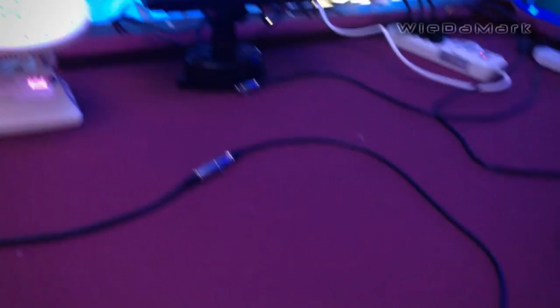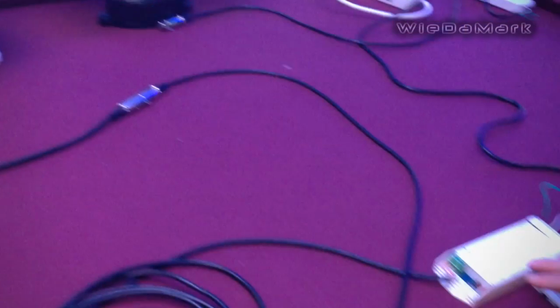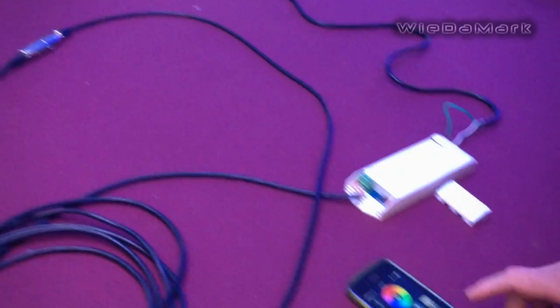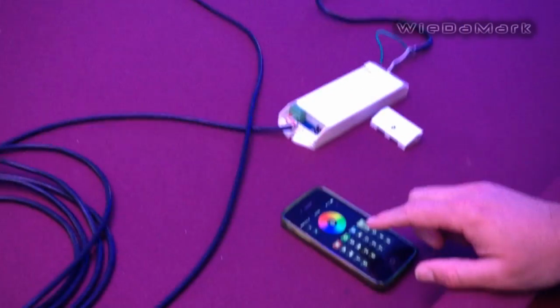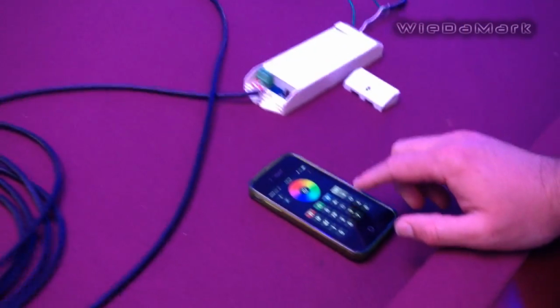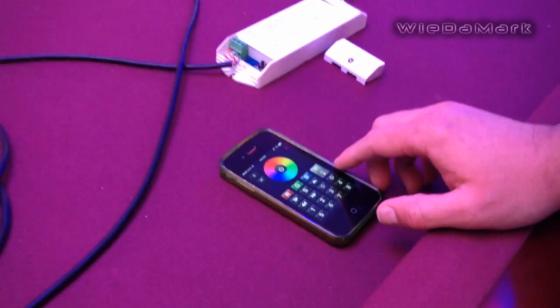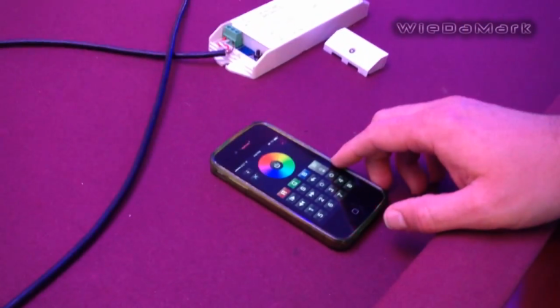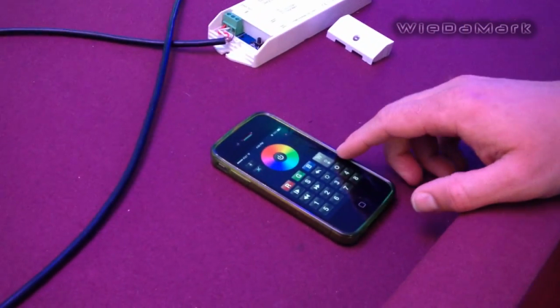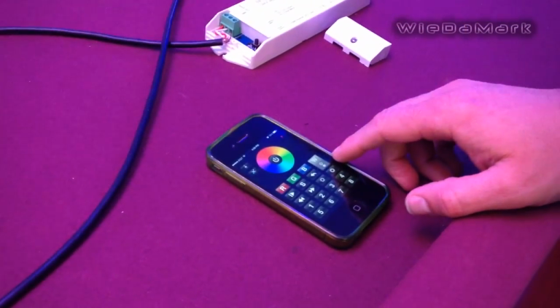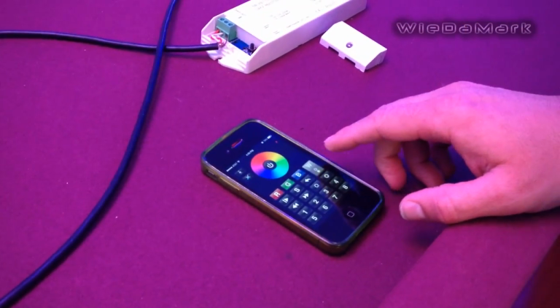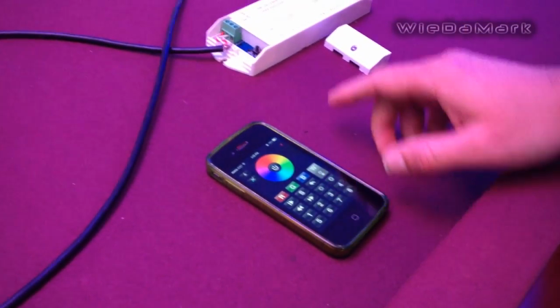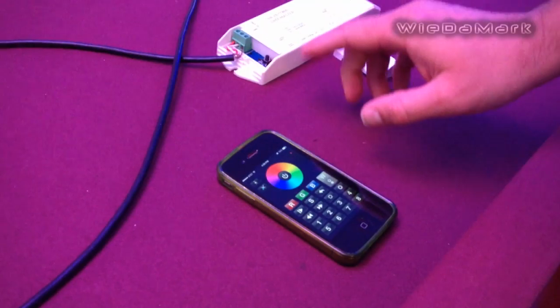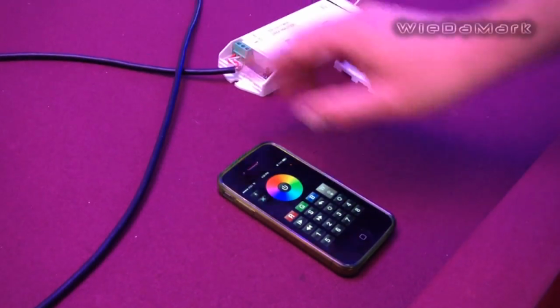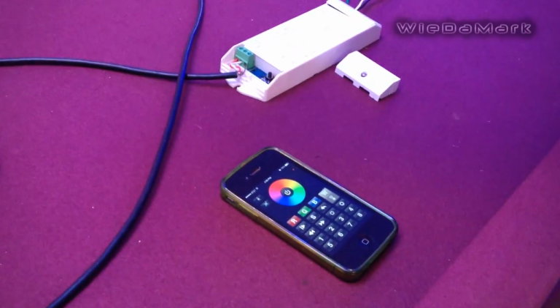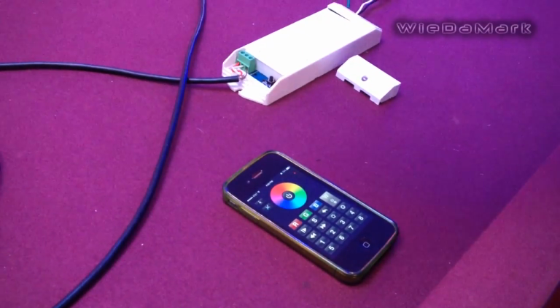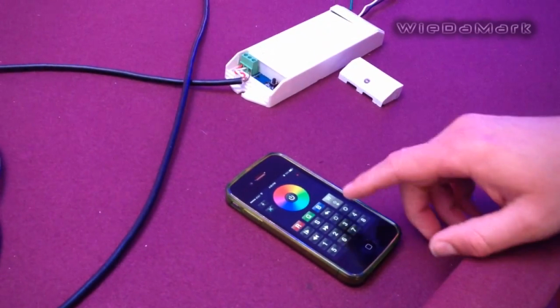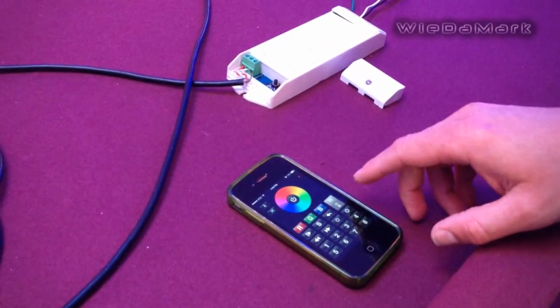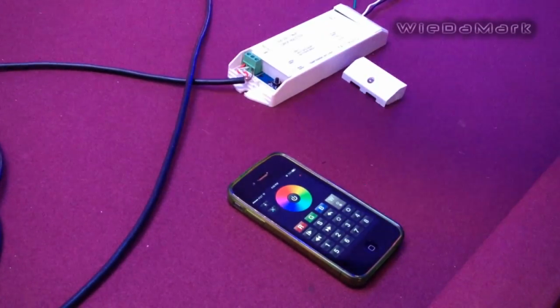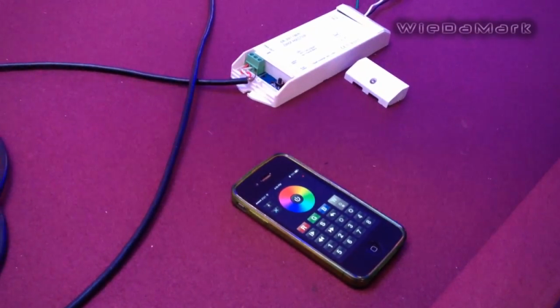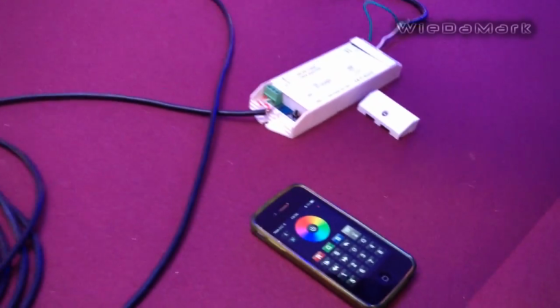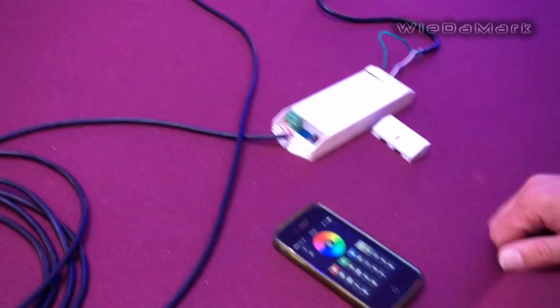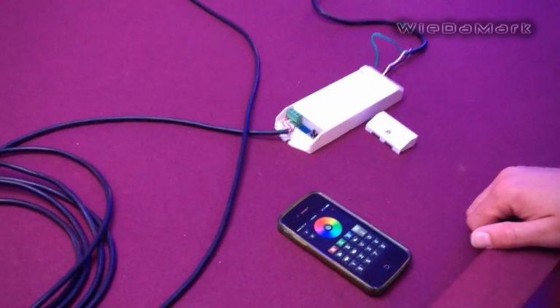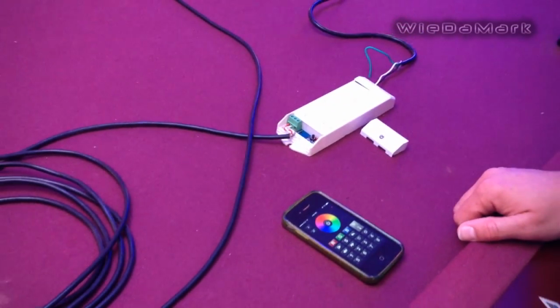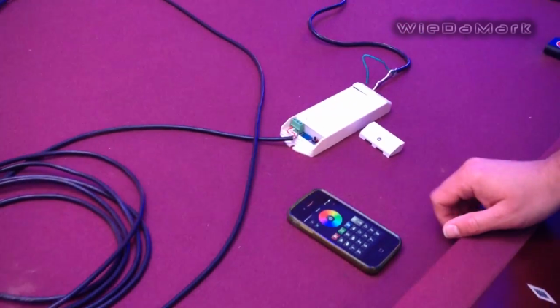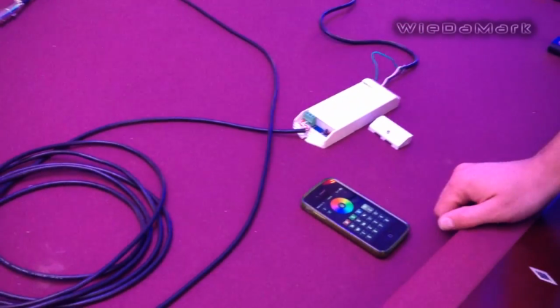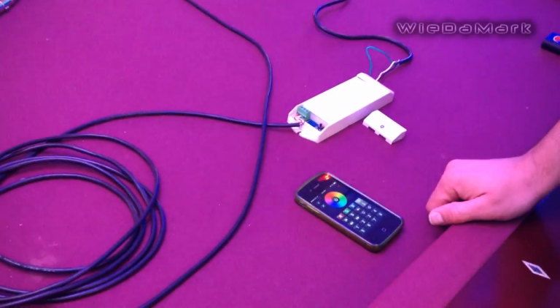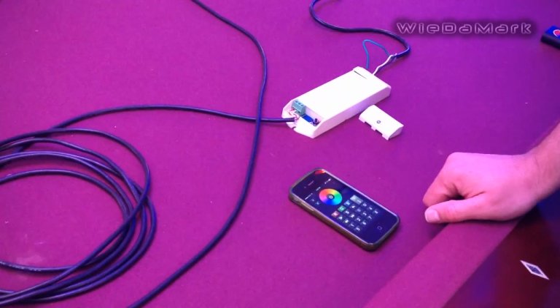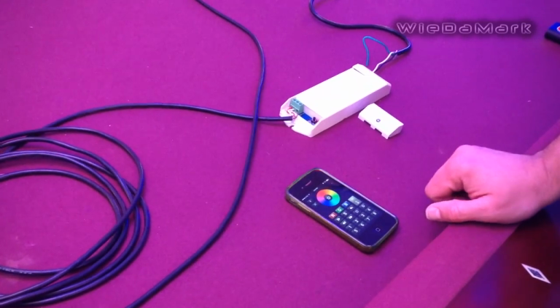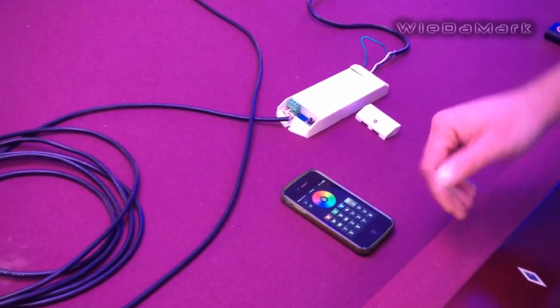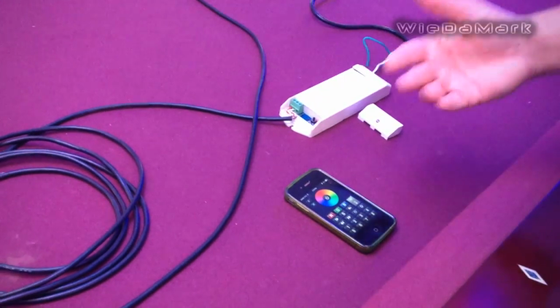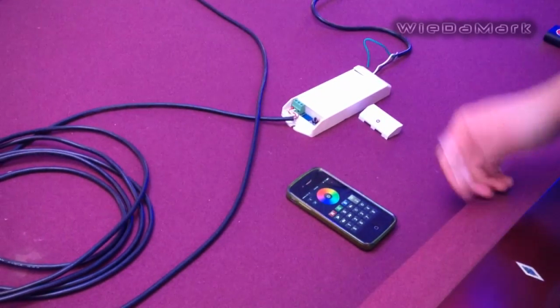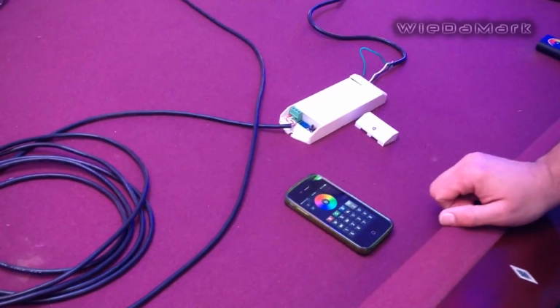The app is a four-channel app with red, green, blue, and white. Now none of our fixtures have white, so we're just using the red, green, and blue — you have to skip that white channel.